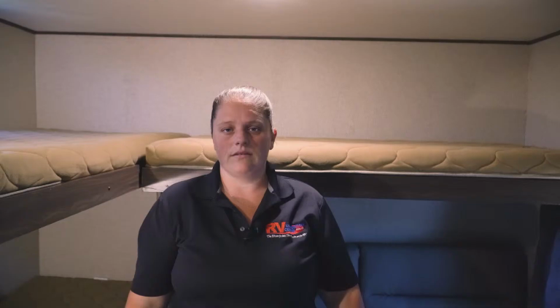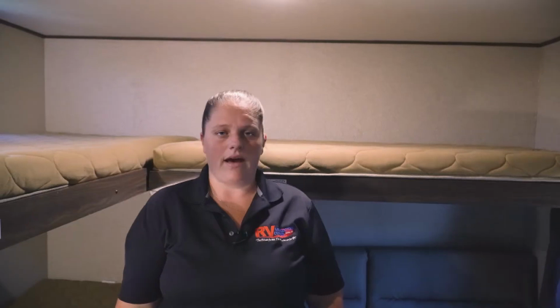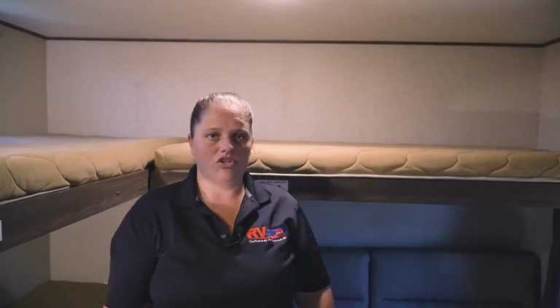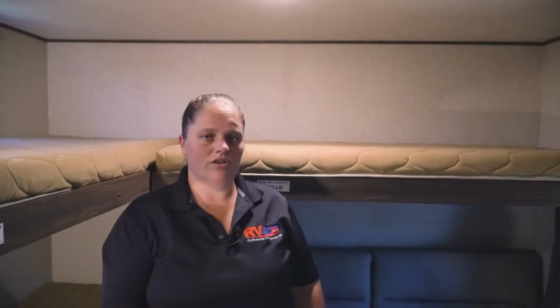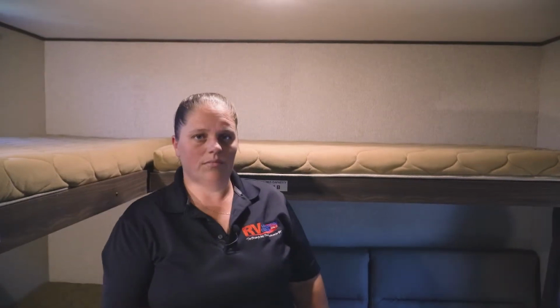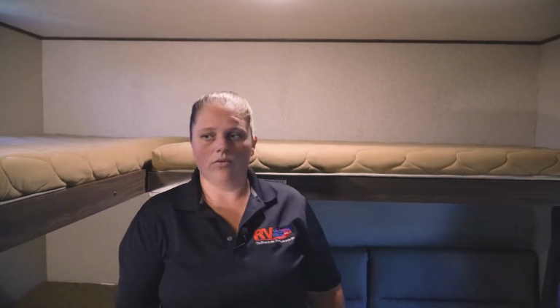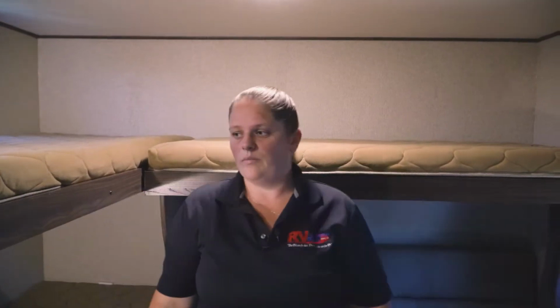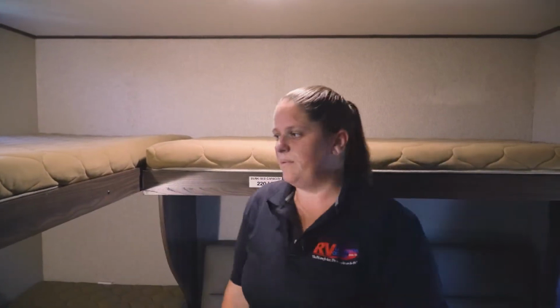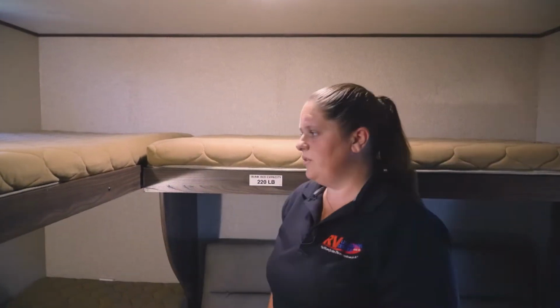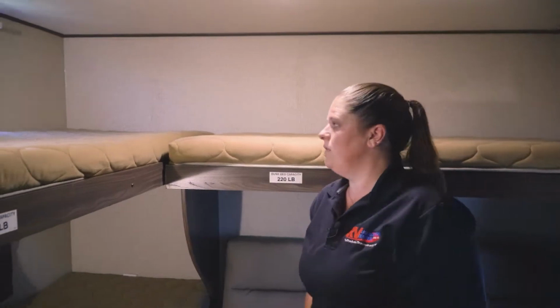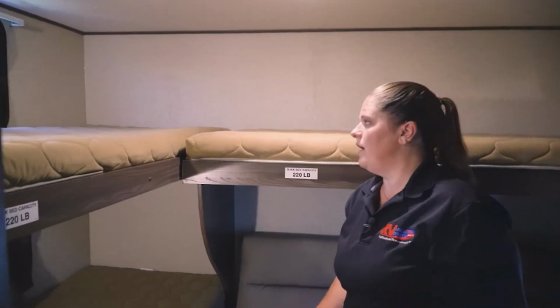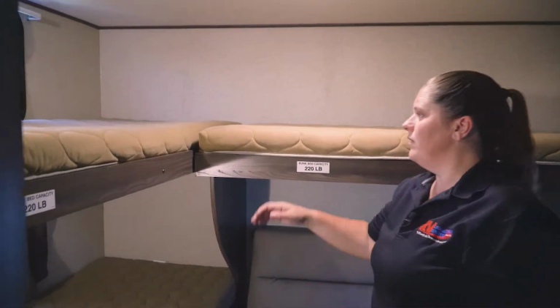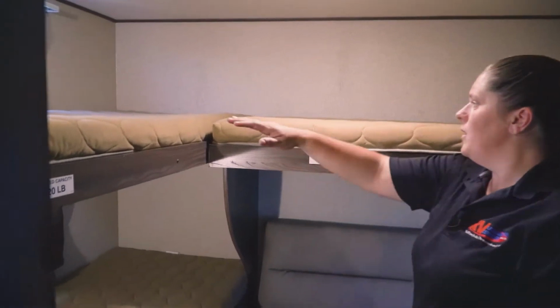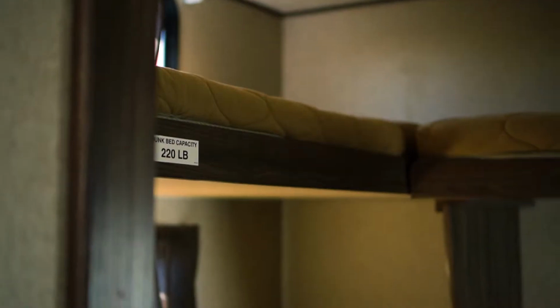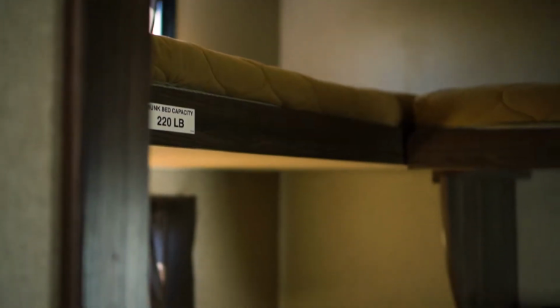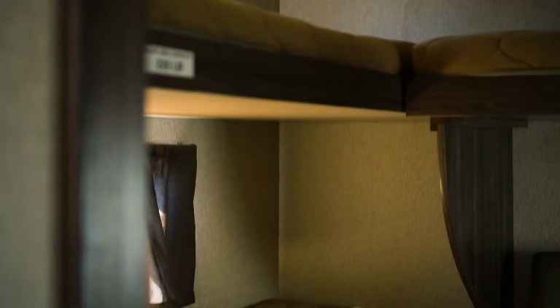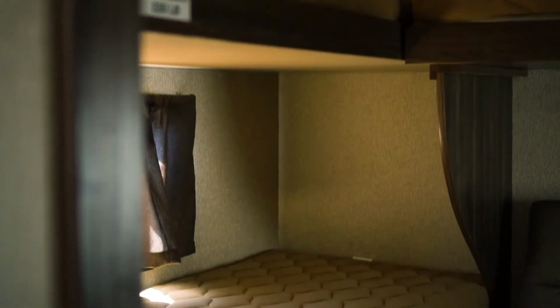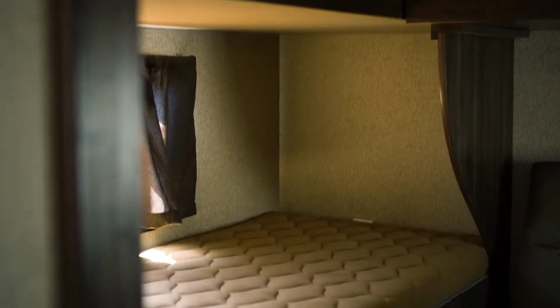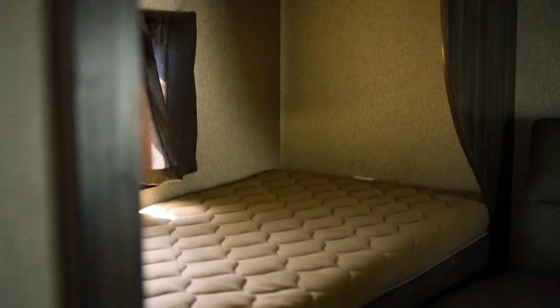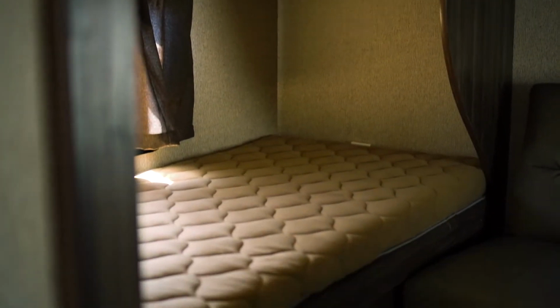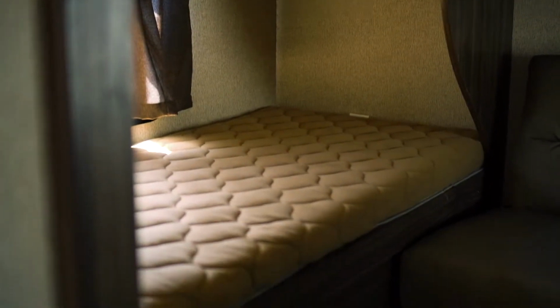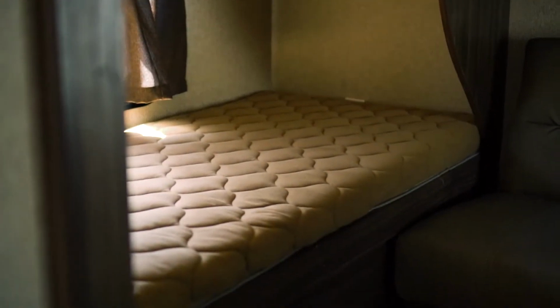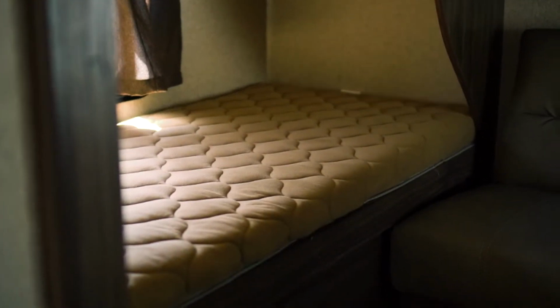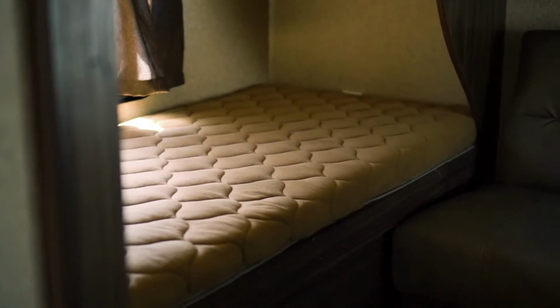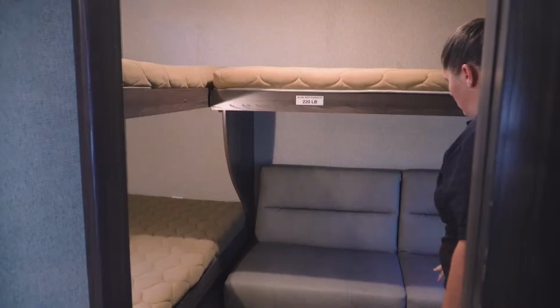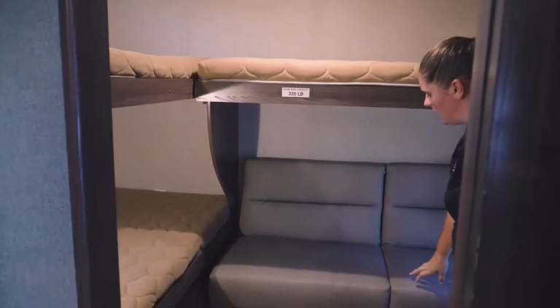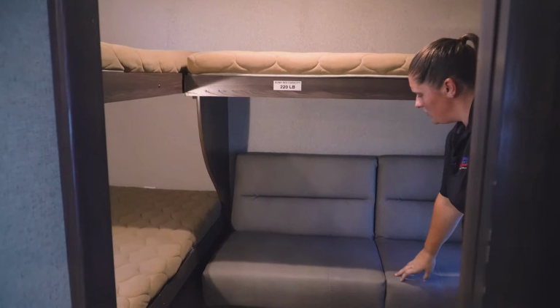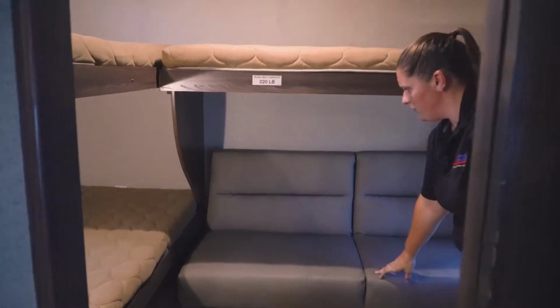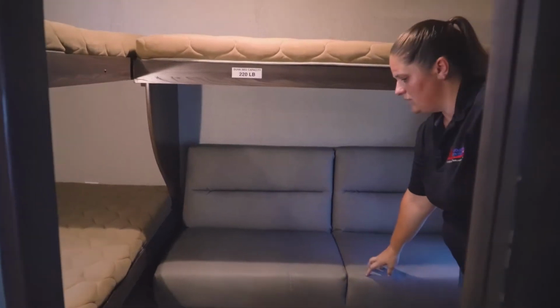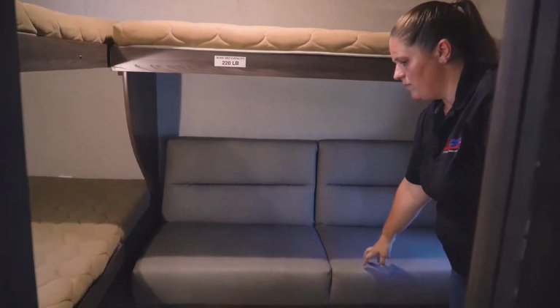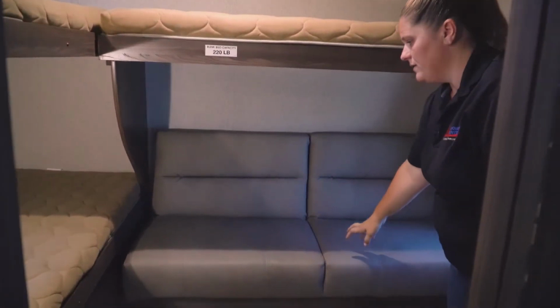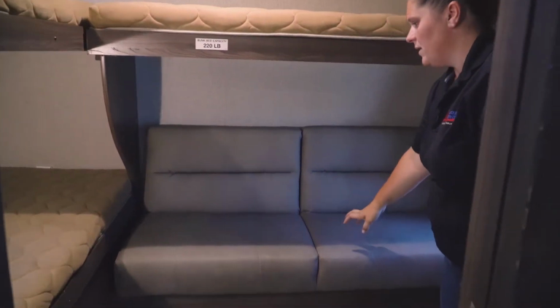In the back of this trailer is going to be your rear bunk bedroom. You'll have your bunks going across here, your bottom bunk, and then your couch that folds into a bed as well.